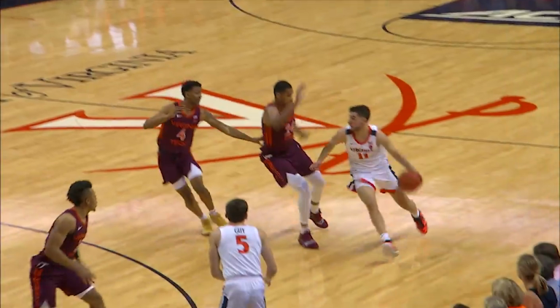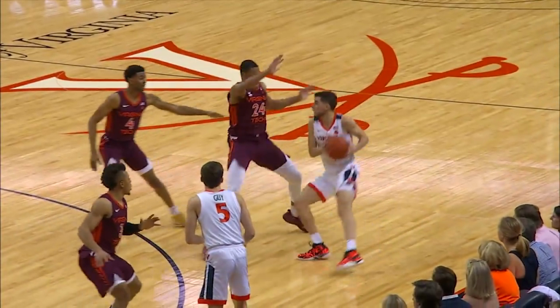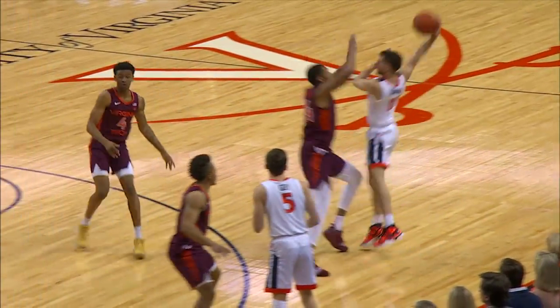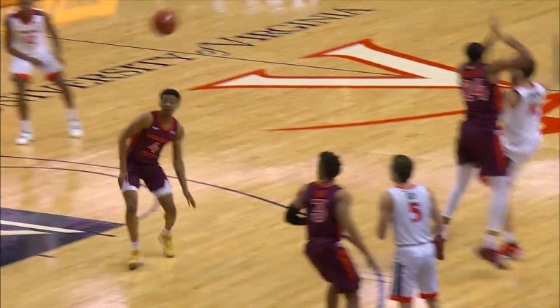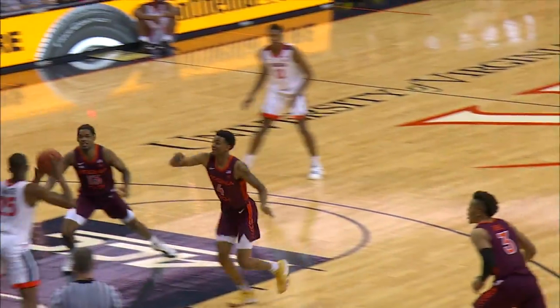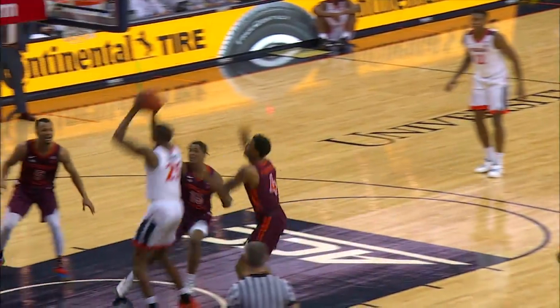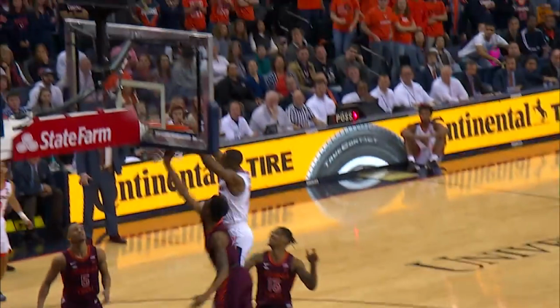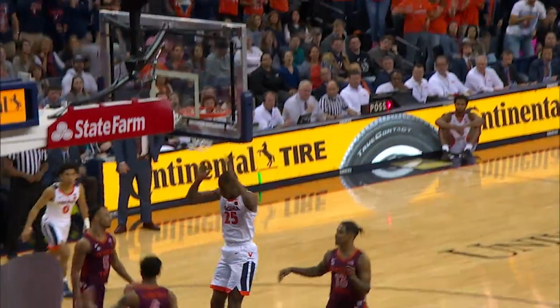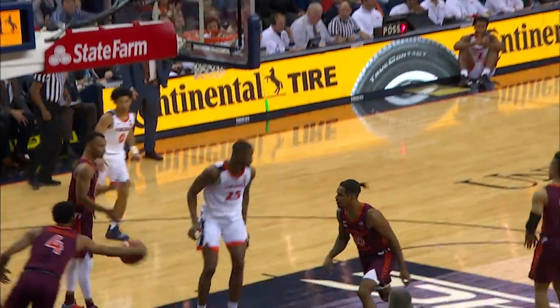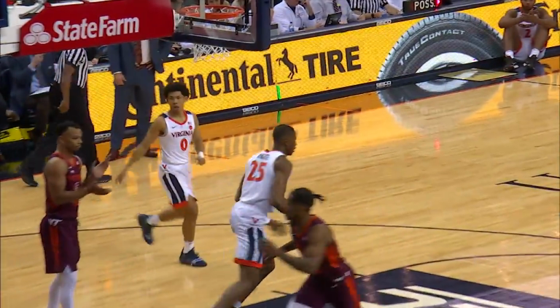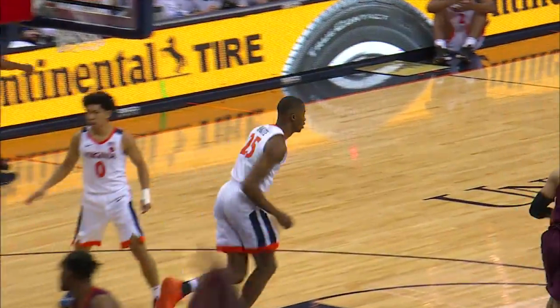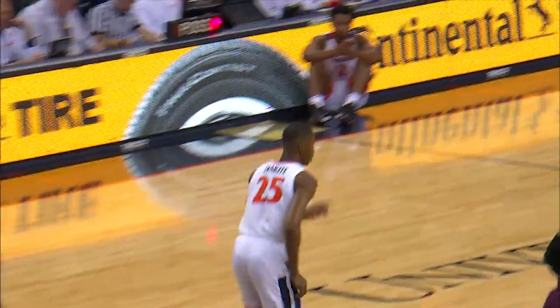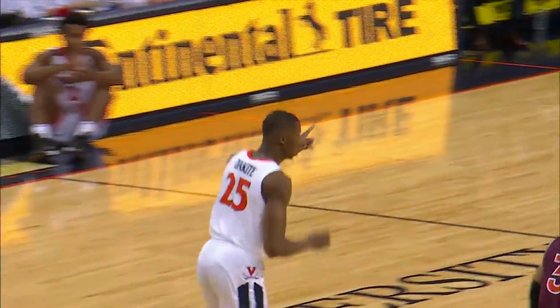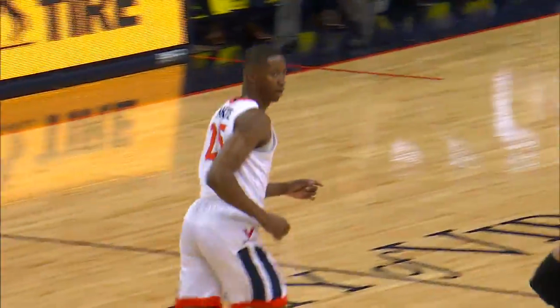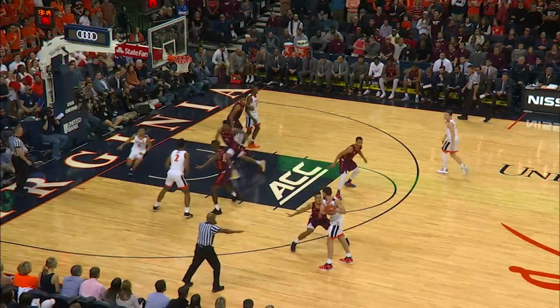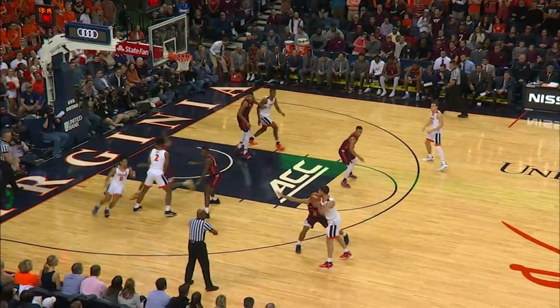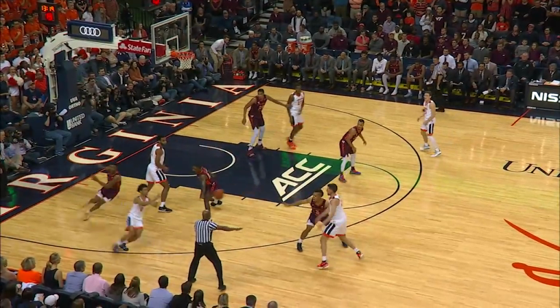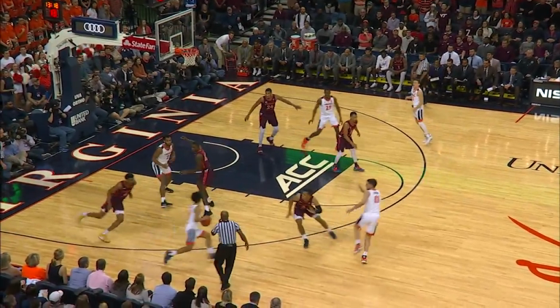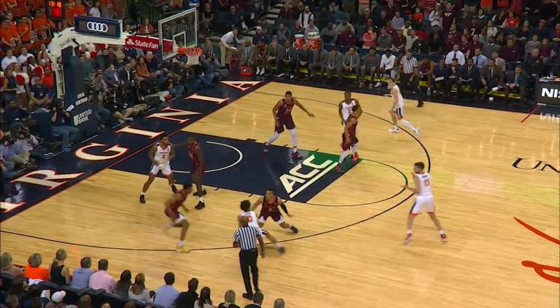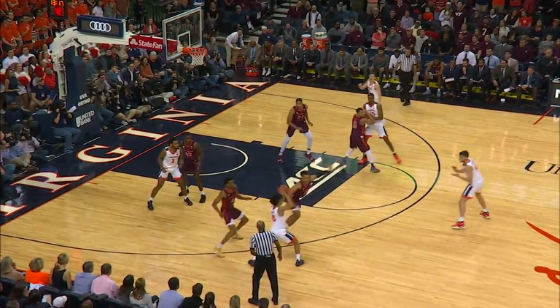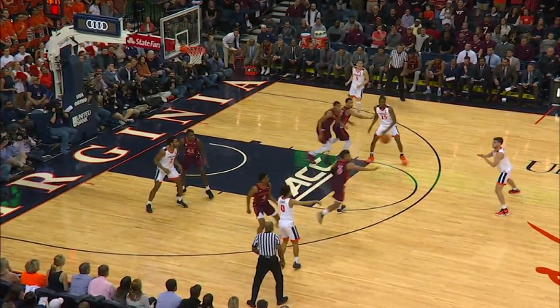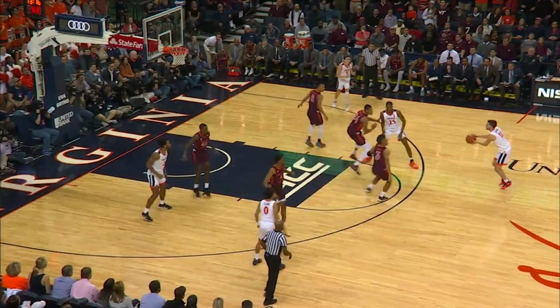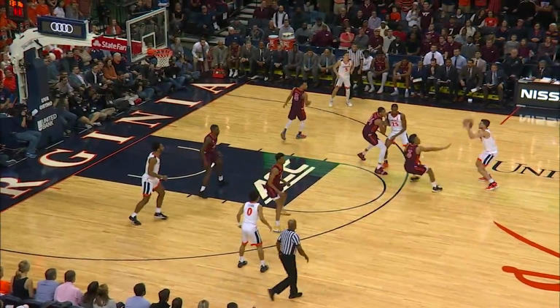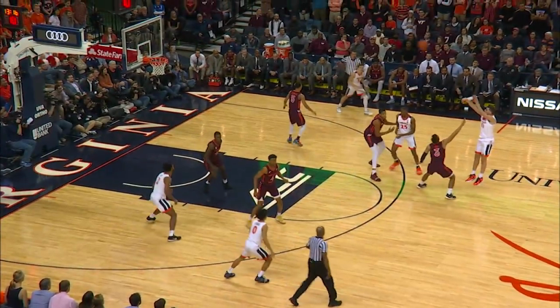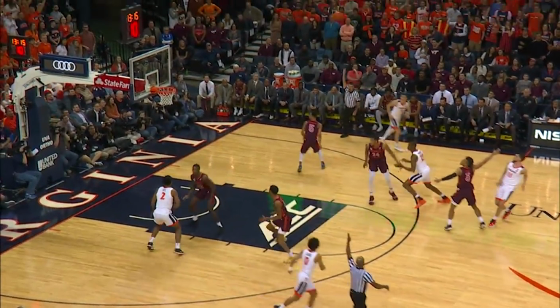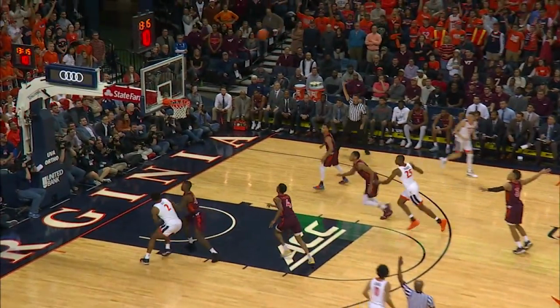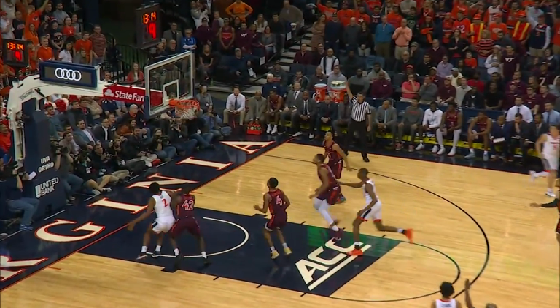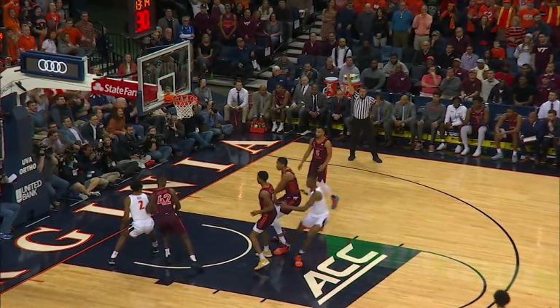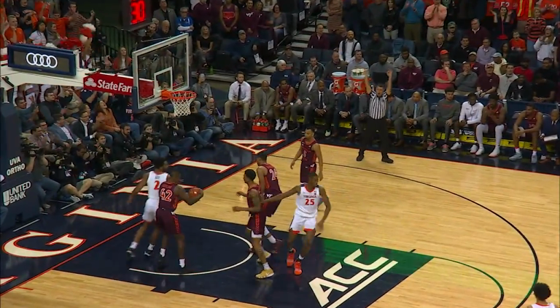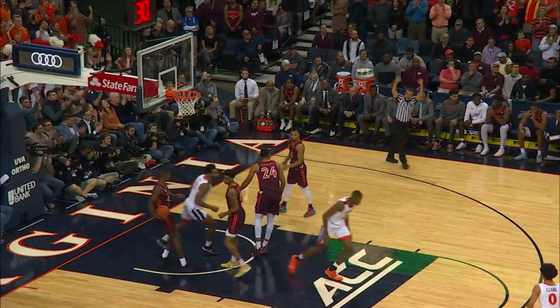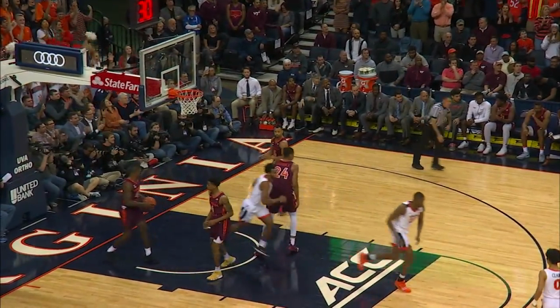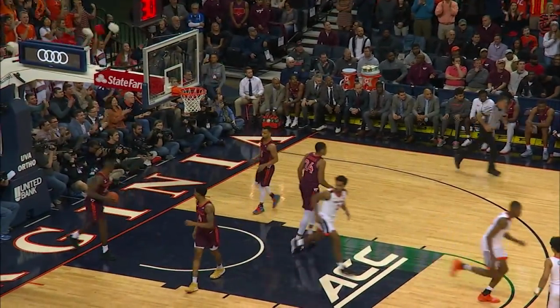Jerome has it on the left side, dribbles with the left hand, feeds underneath to Diakite, who goes up for the two-hand flush. Ty Outlaw is also new into the game for Virginia Tech. Here's Jerome hoisting up a three from straight on, and he buries another.